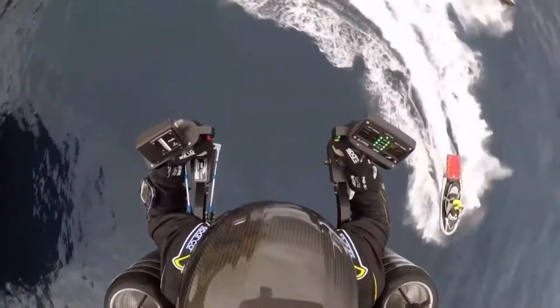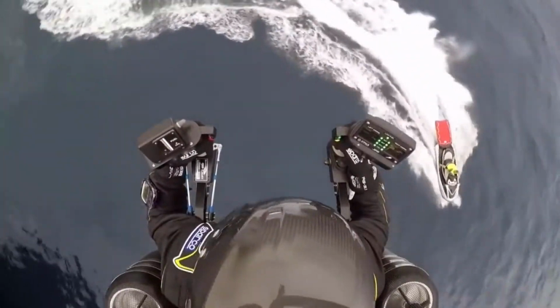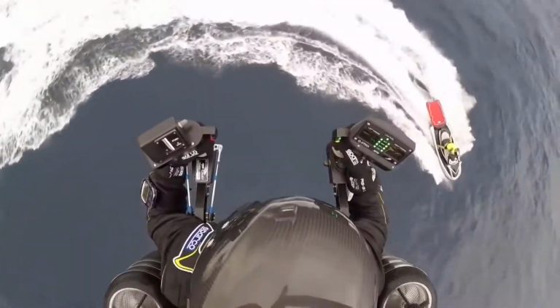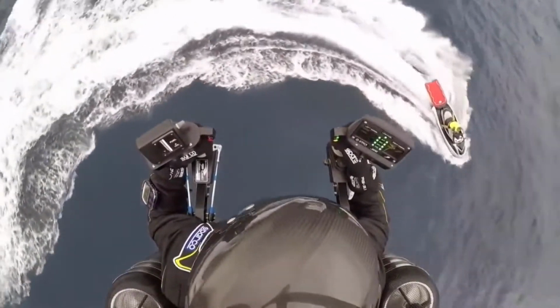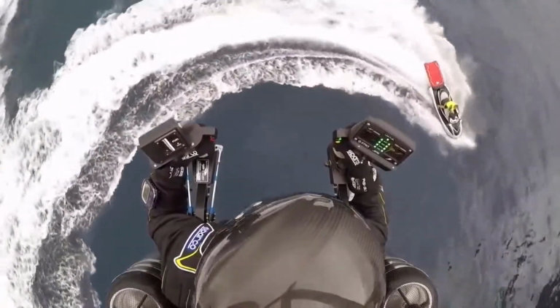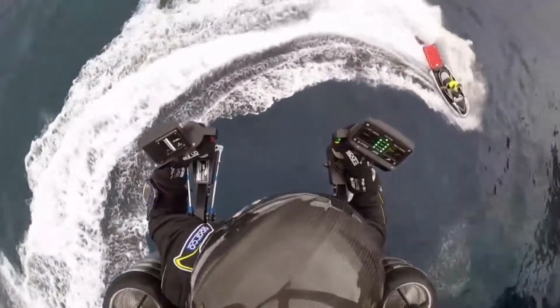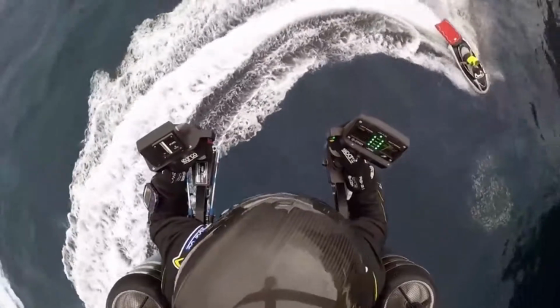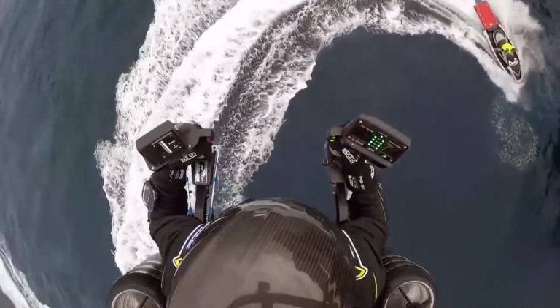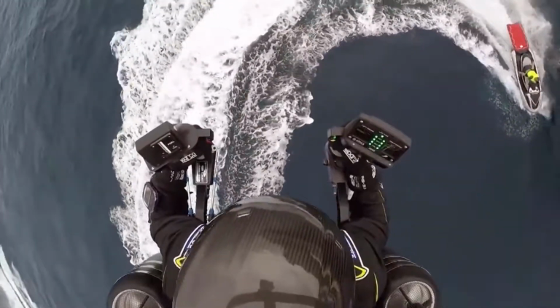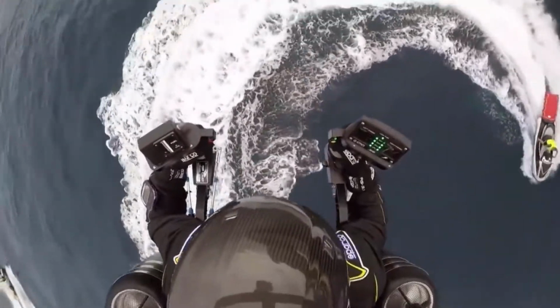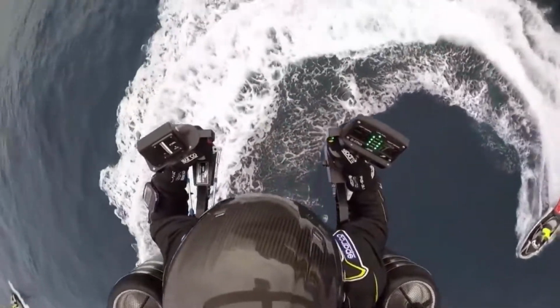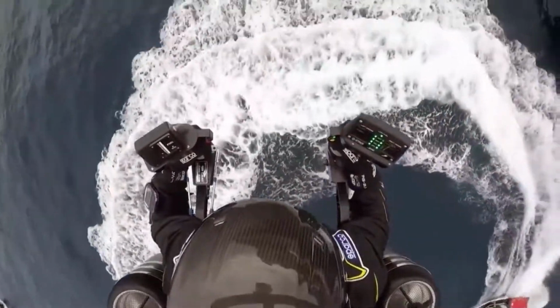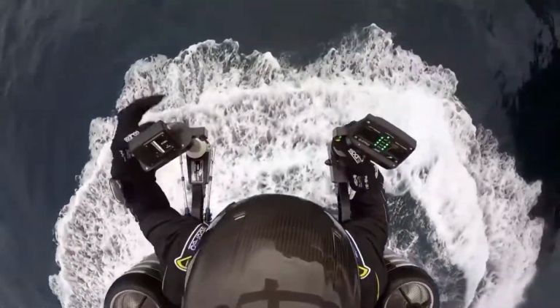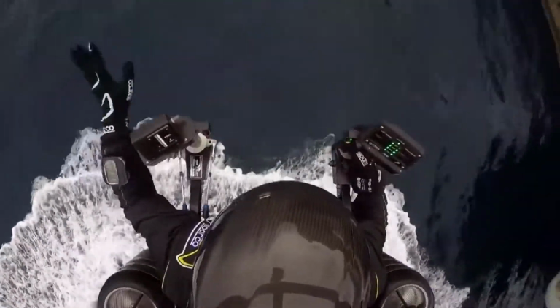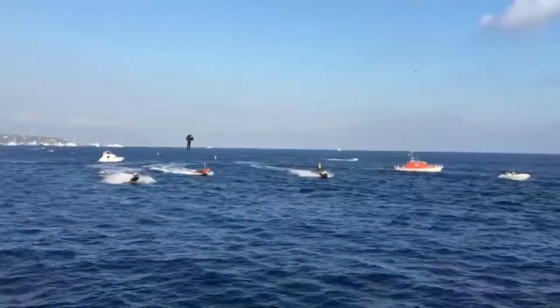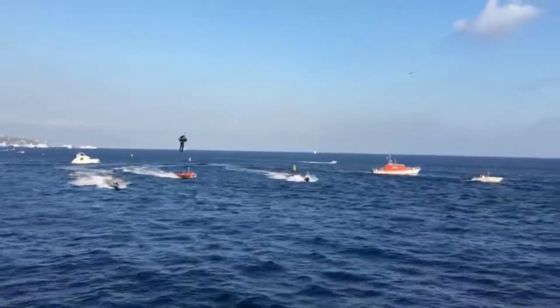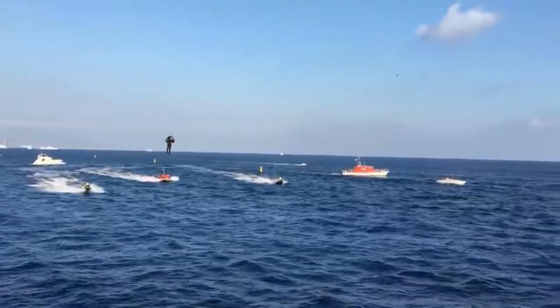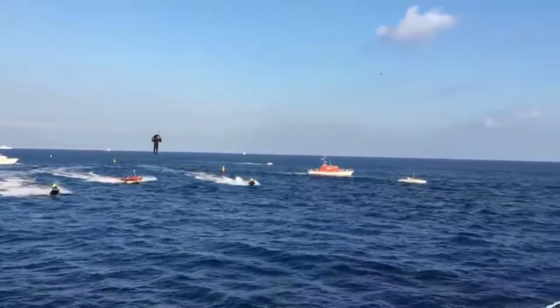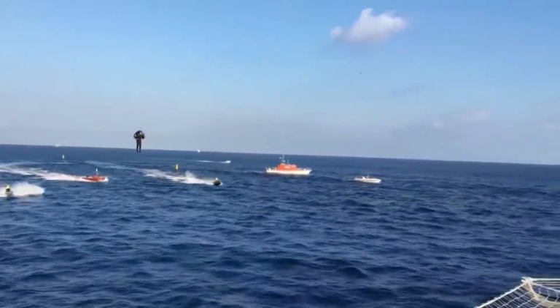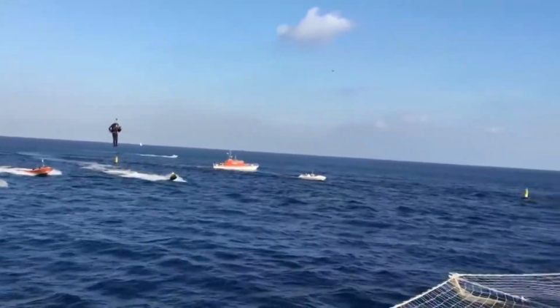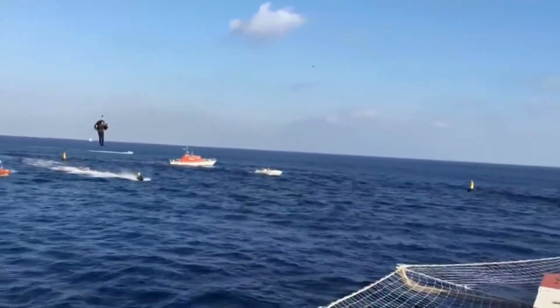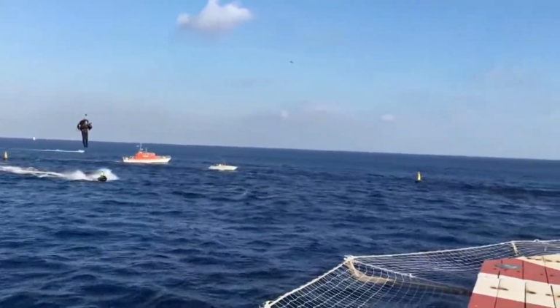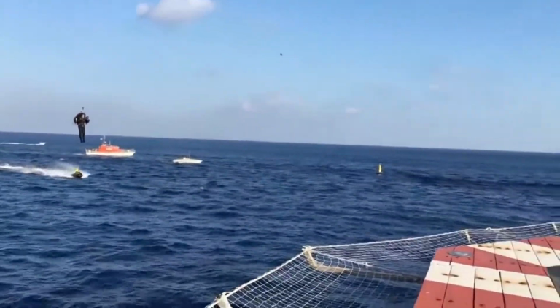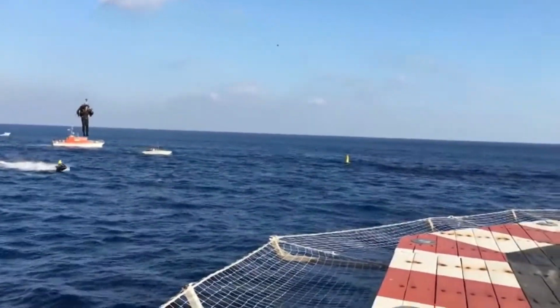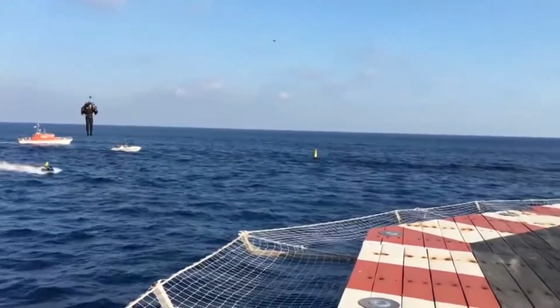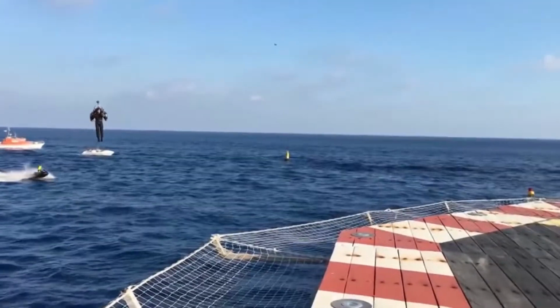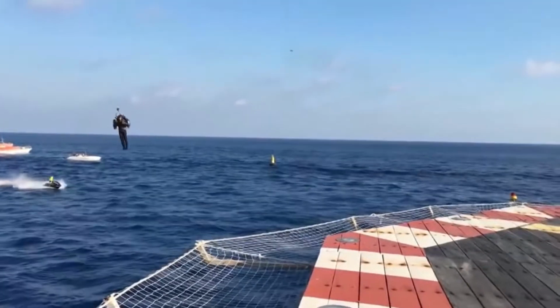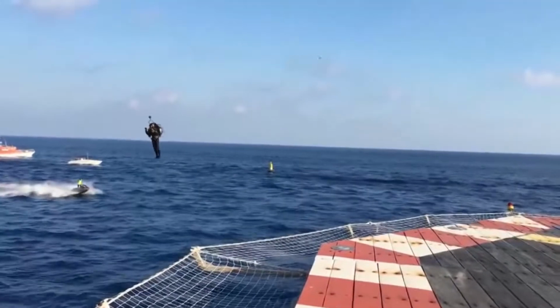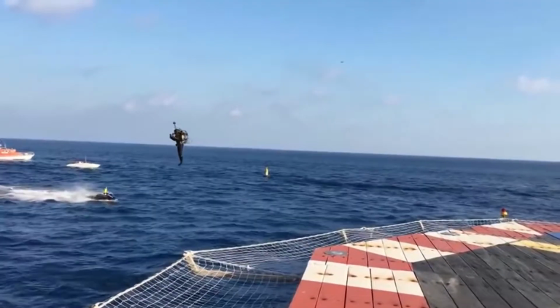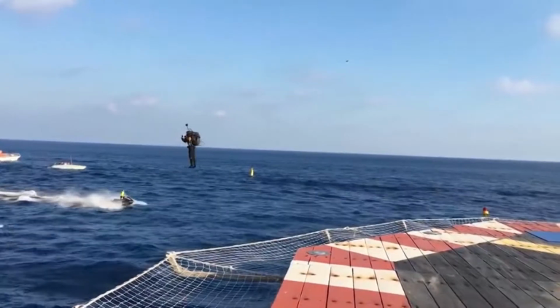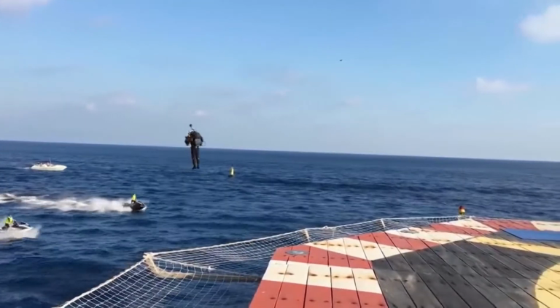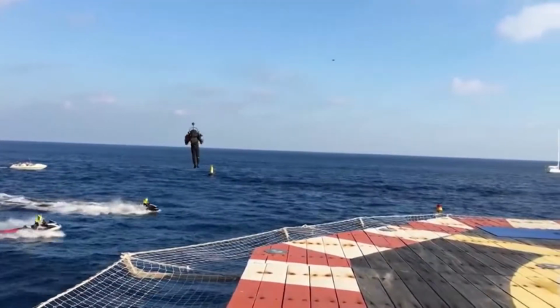Unsurprisingly, all this gyroscopically balanced truck-size vector thruster technology isn't cheap. Jetpack Aviation plans to start selling the JB10 in 2019, but to get your hands on one, you'll need to shell out about $250,000.